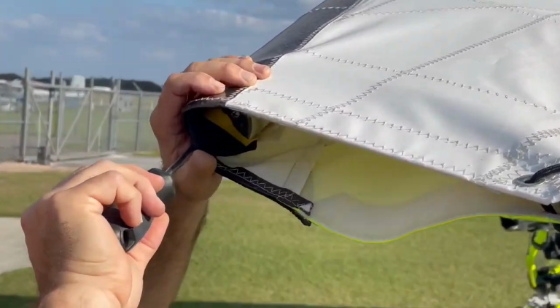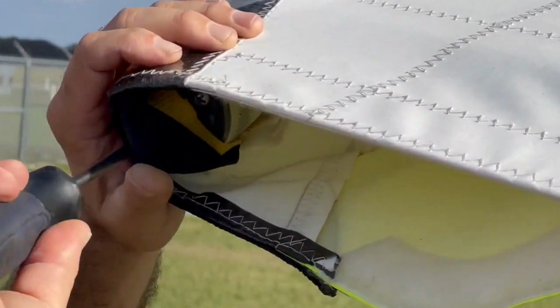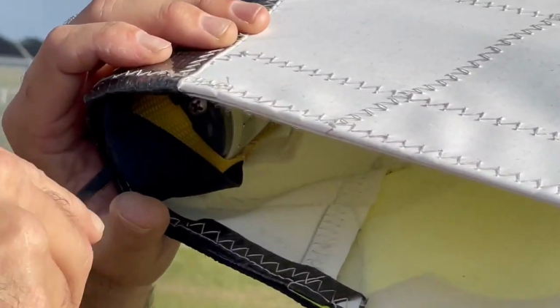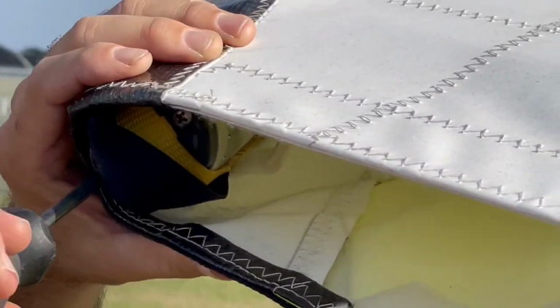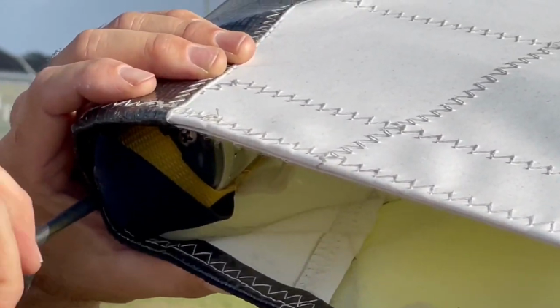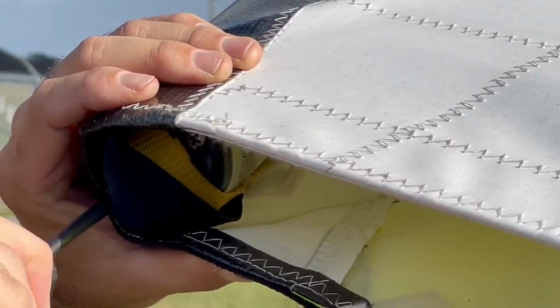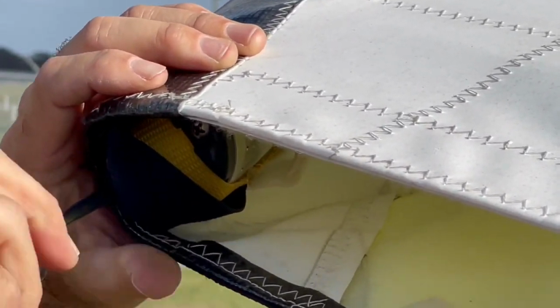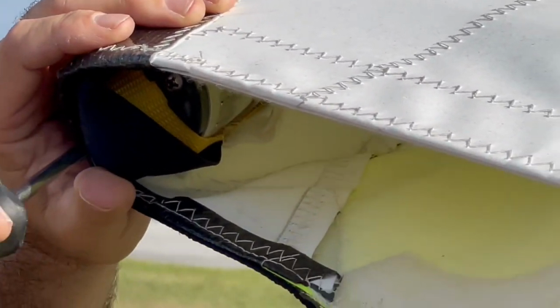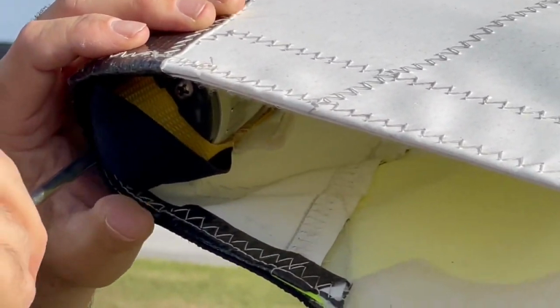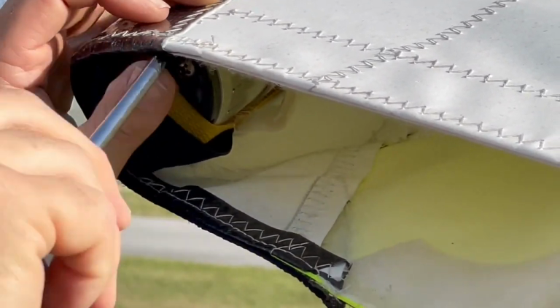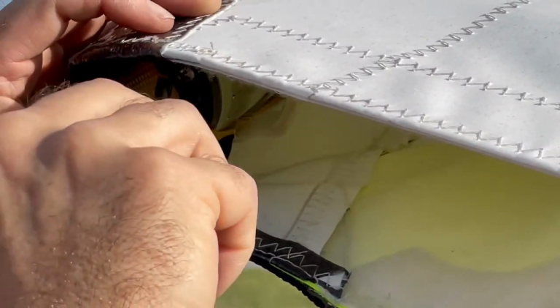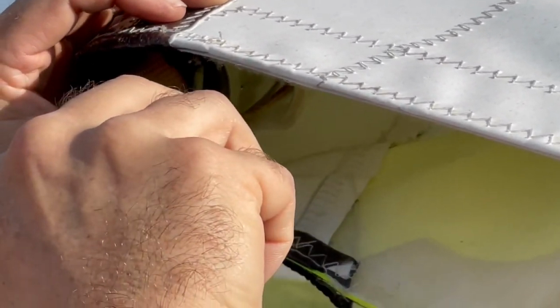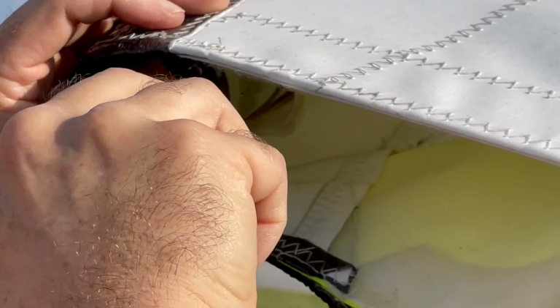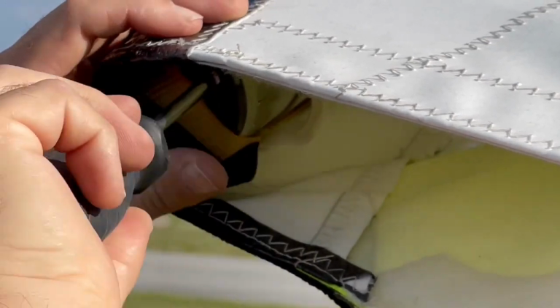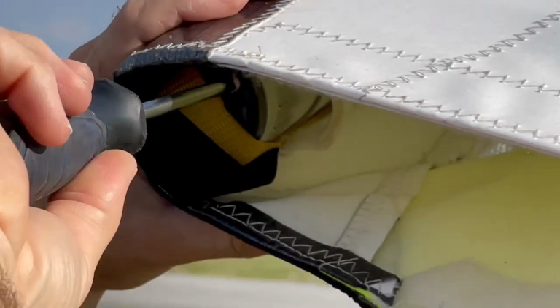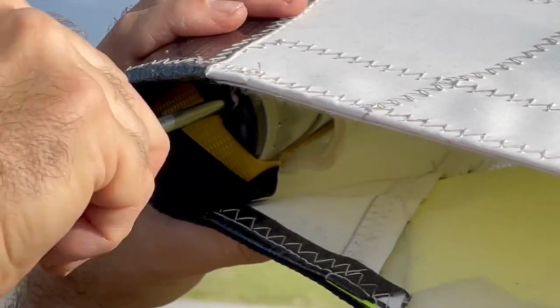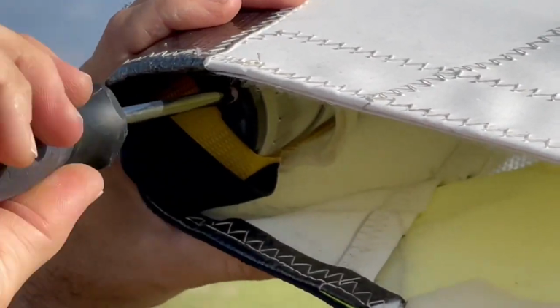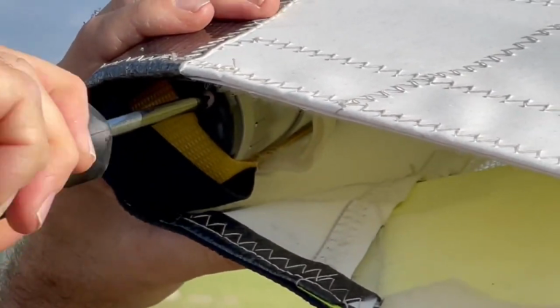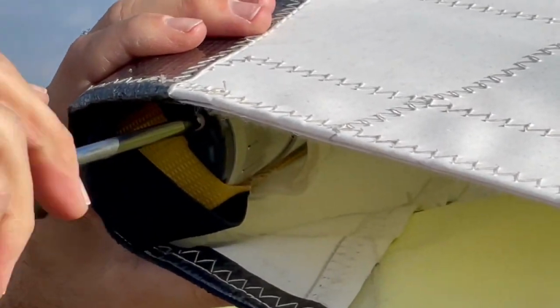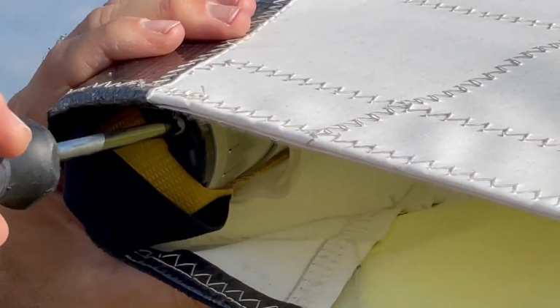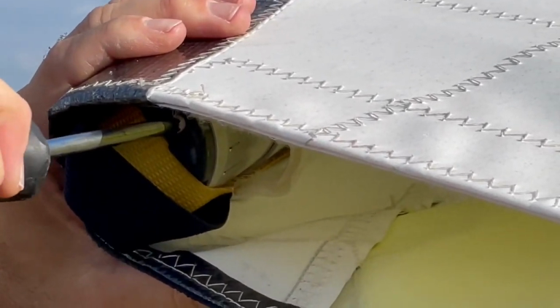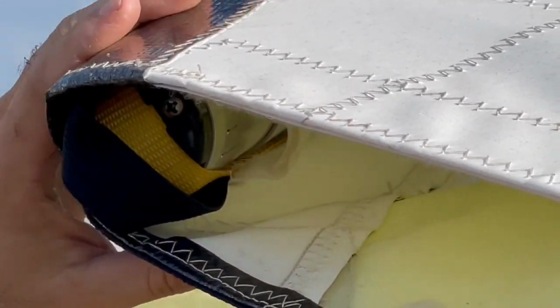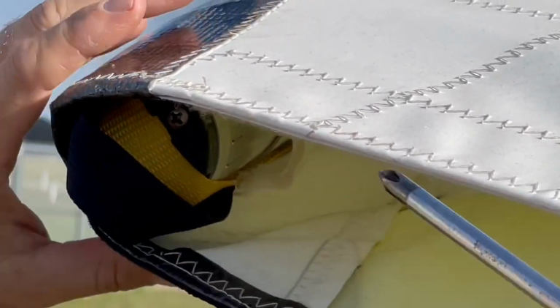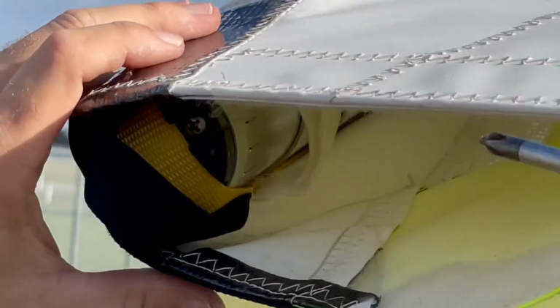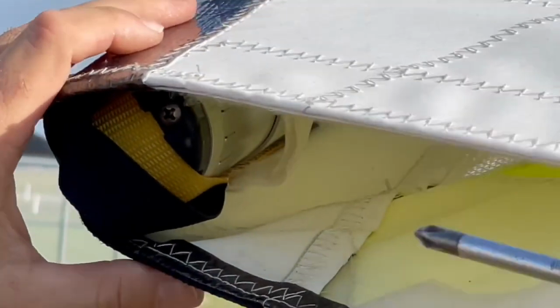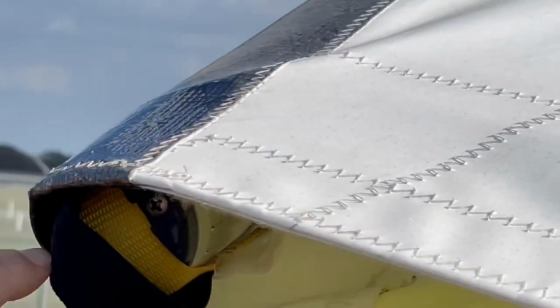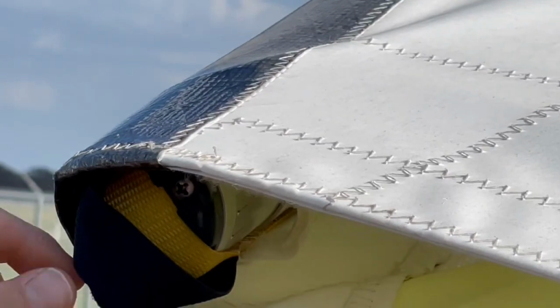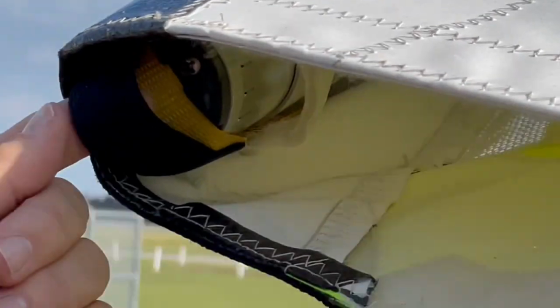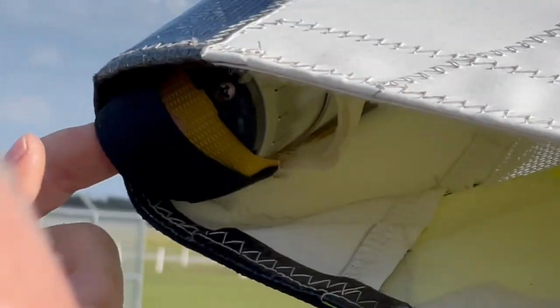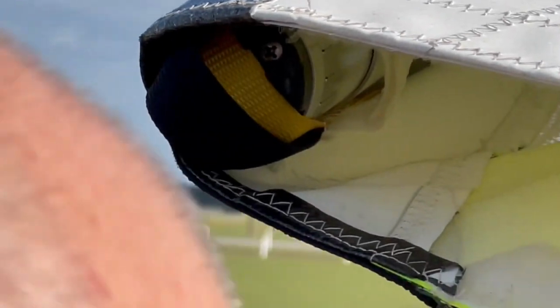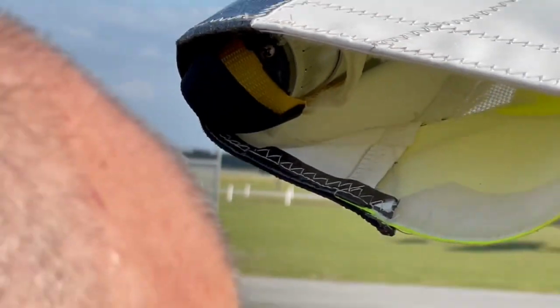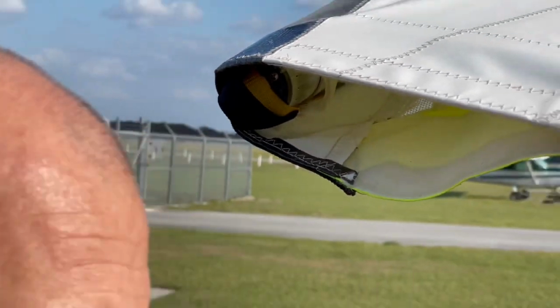You want to definitely make sure that these tips are all the way up when you string the outboard section of the Rival X. We'll start there and go ahead and do the other side.